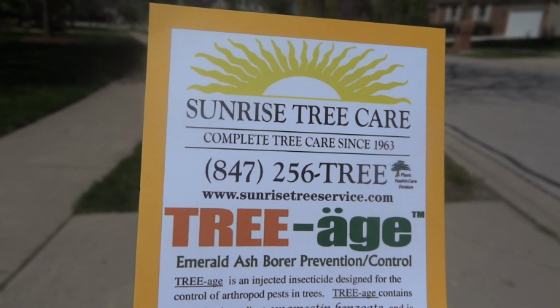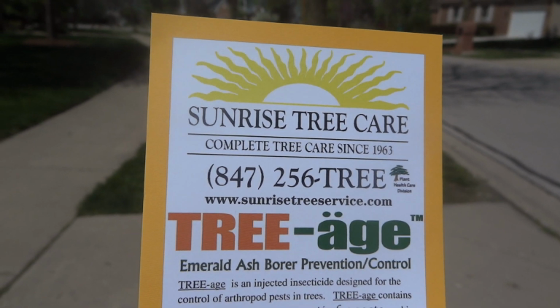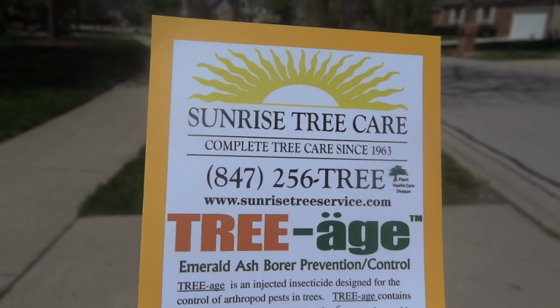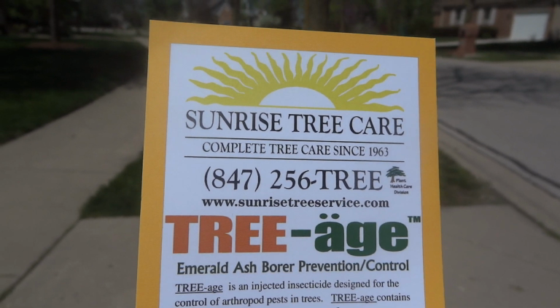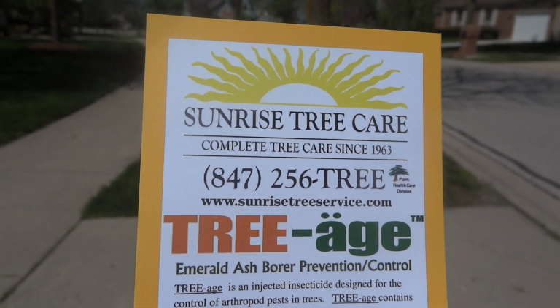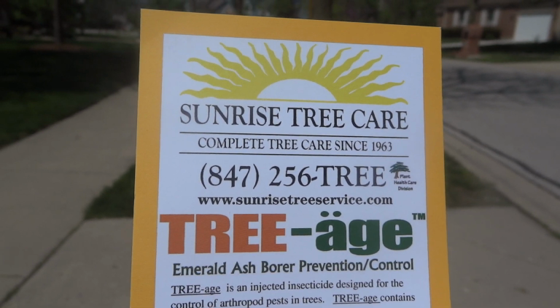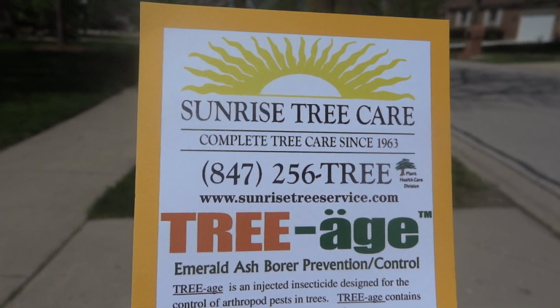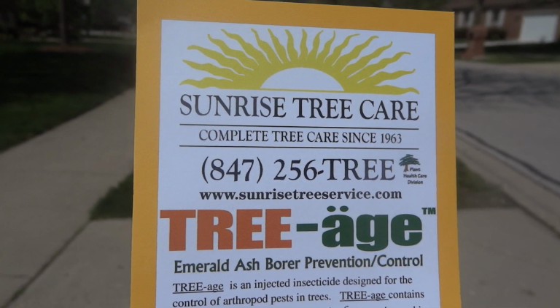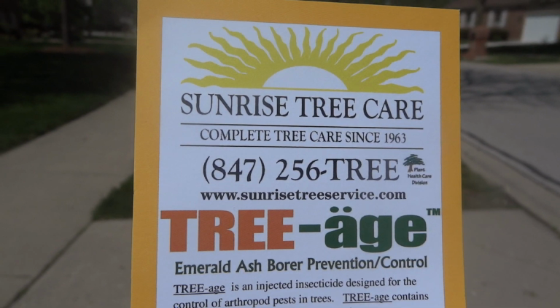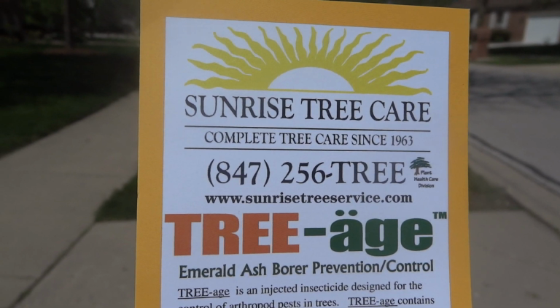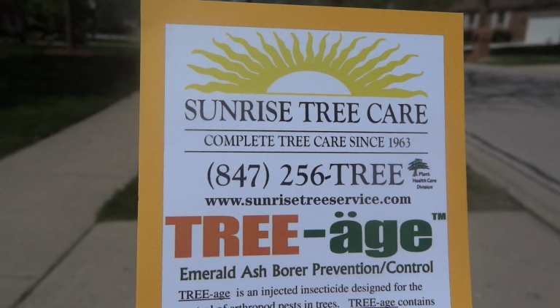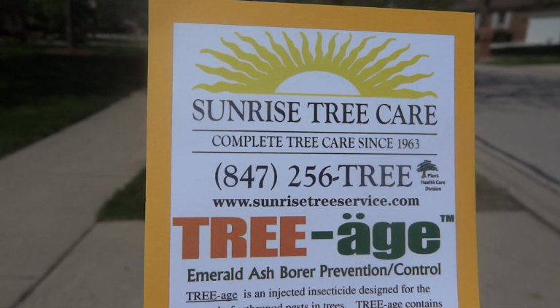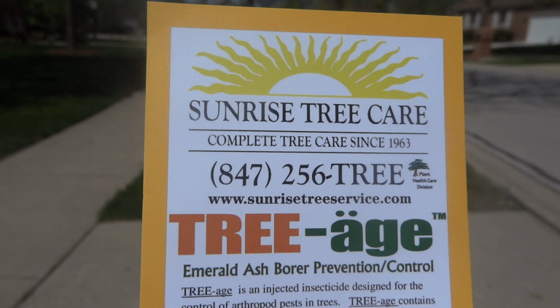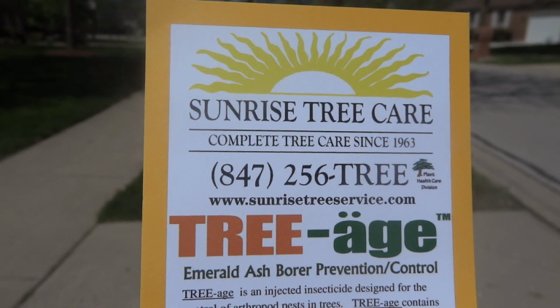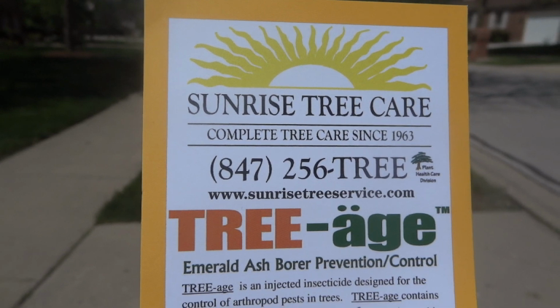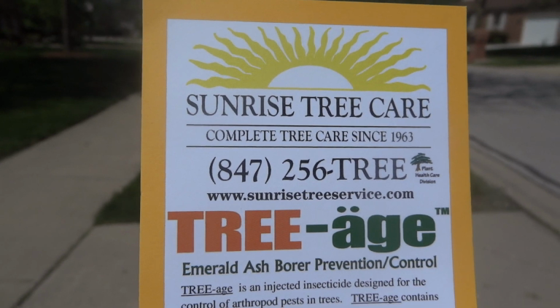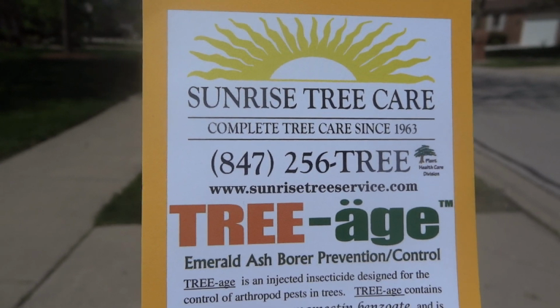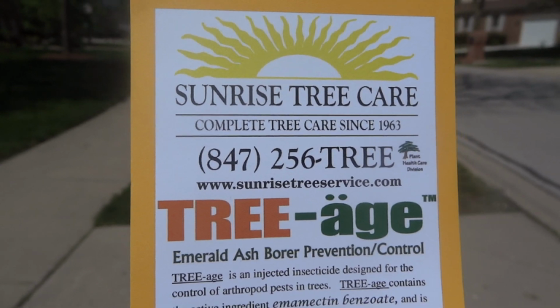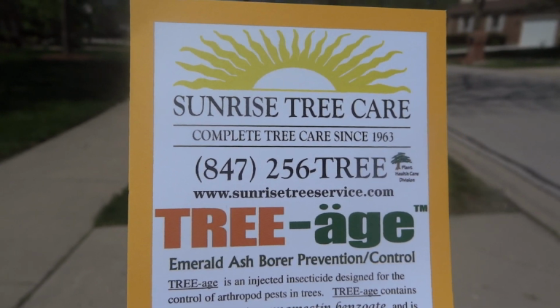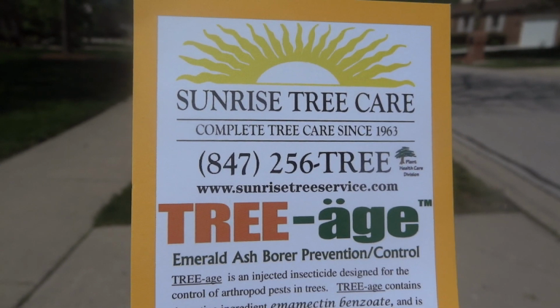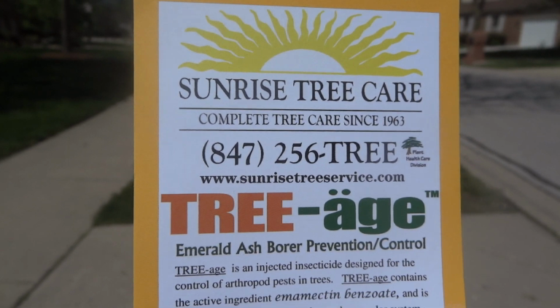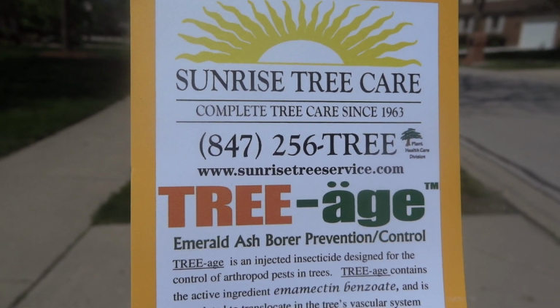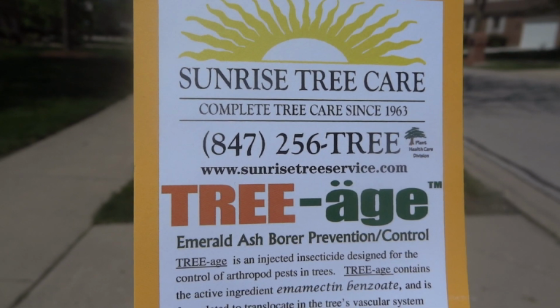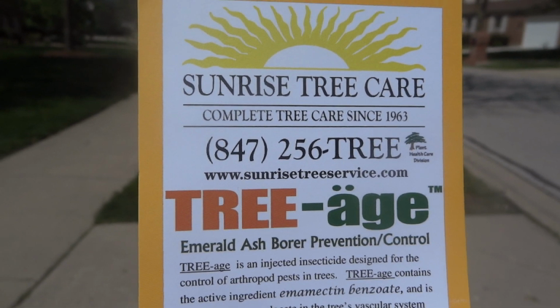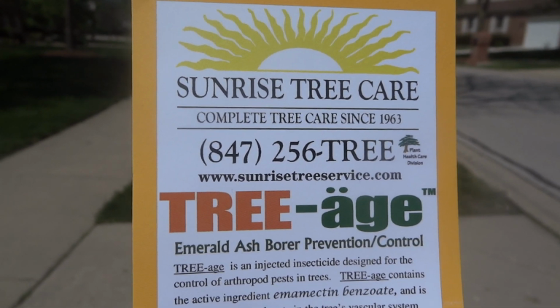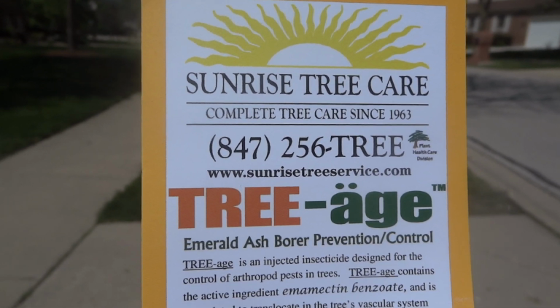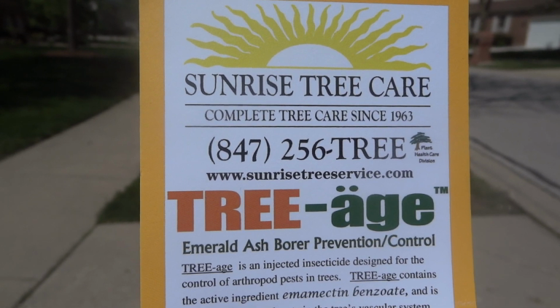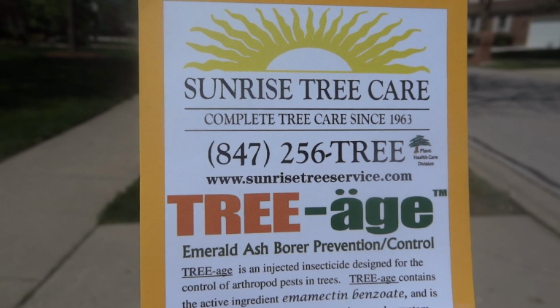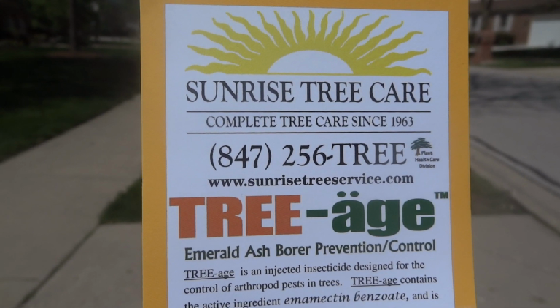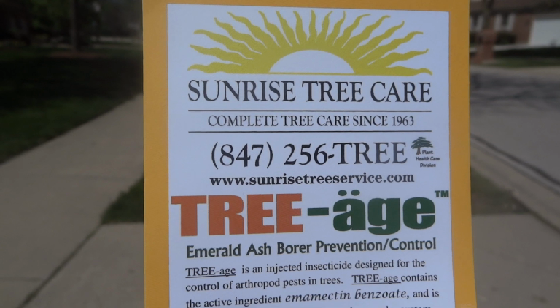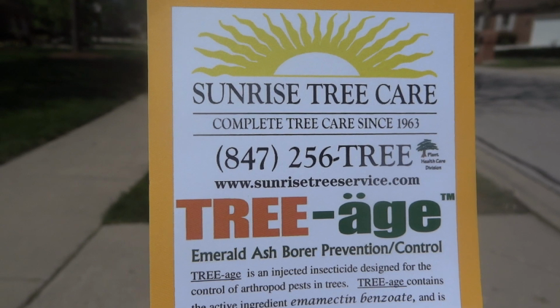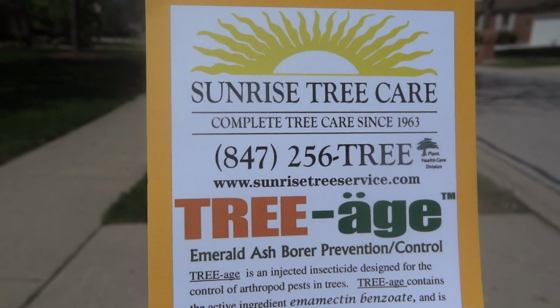Hello, this is Lyle Katzman with Sunrise Tree Care. Here I am doing part two of emerald ash borer damage prevented in one year with triage.